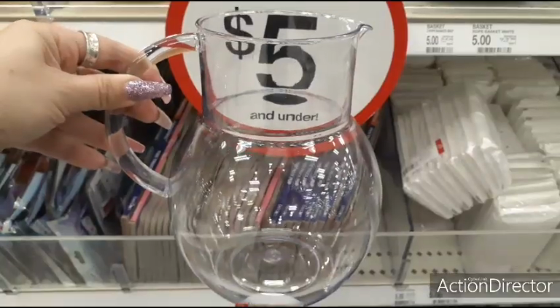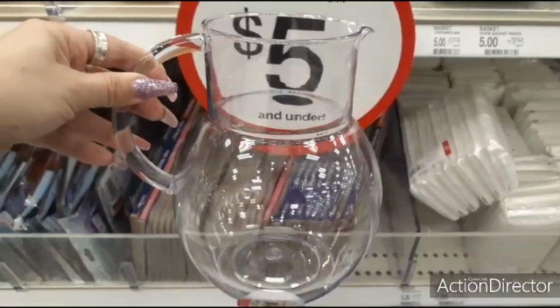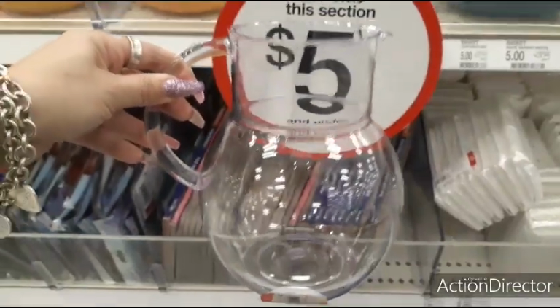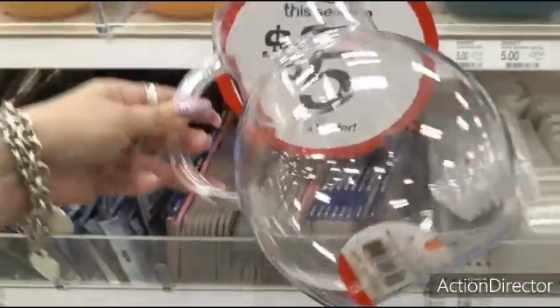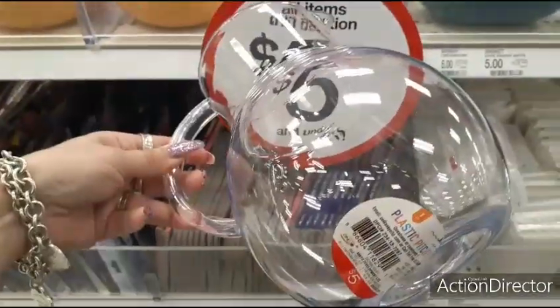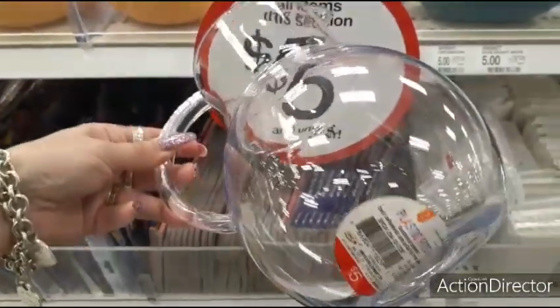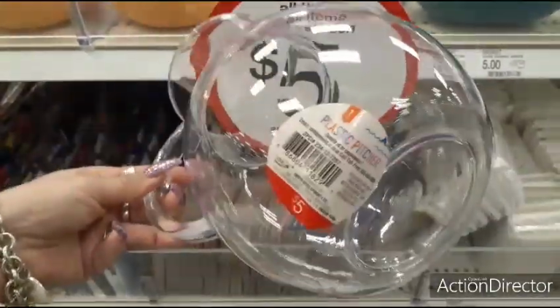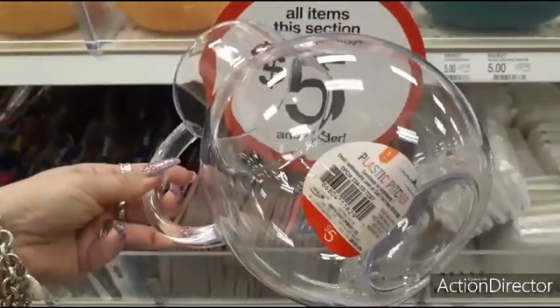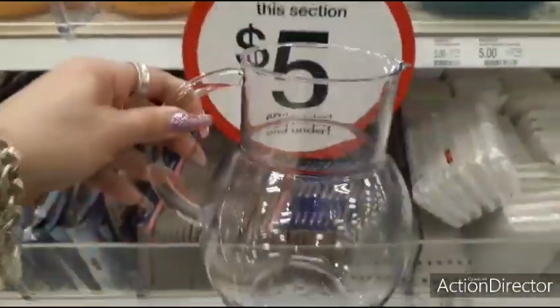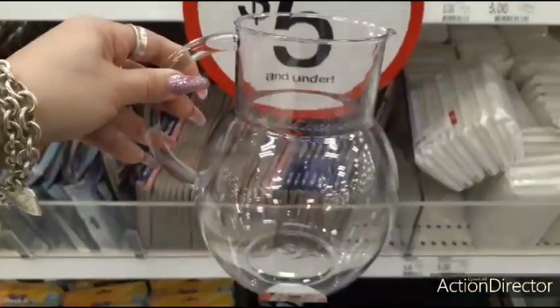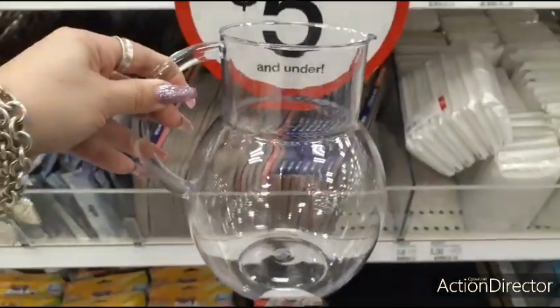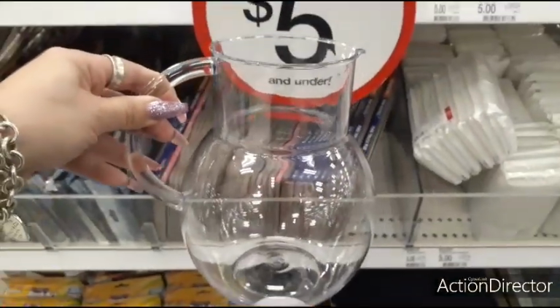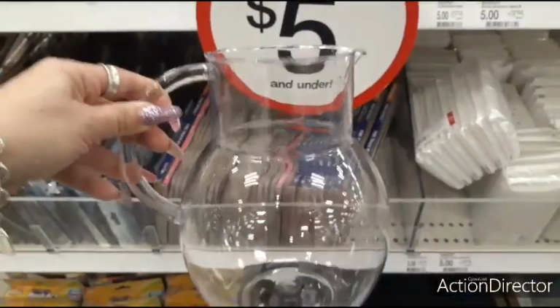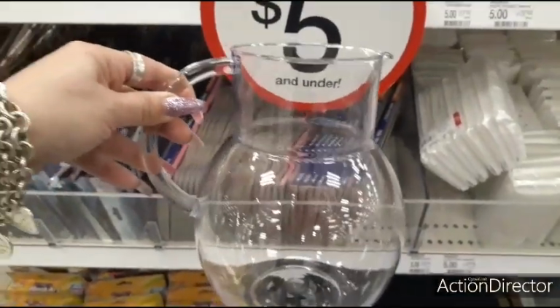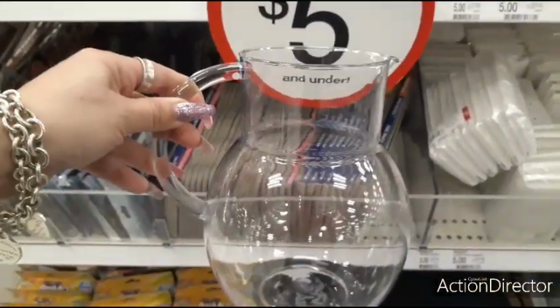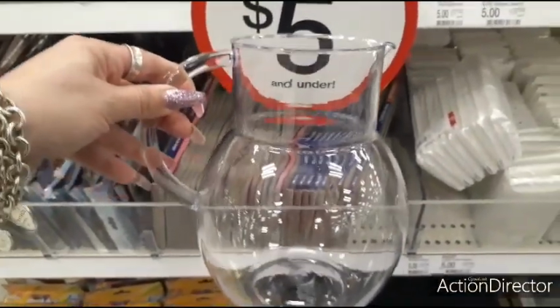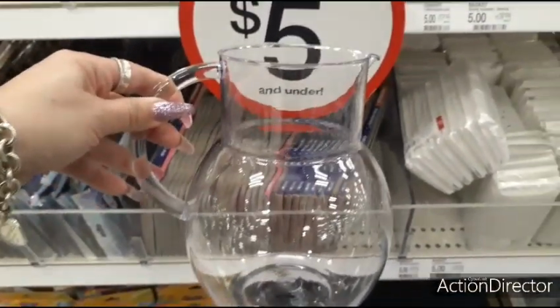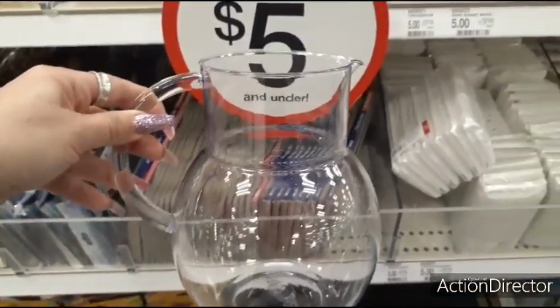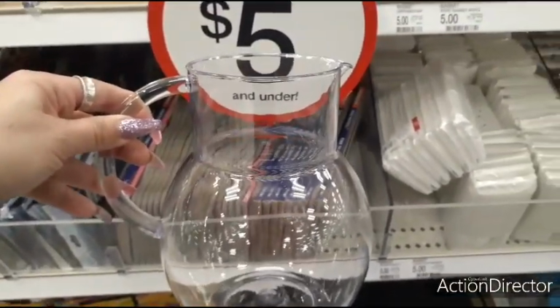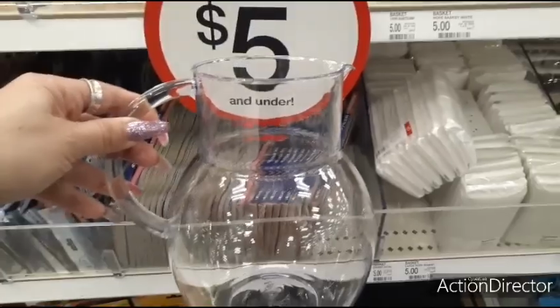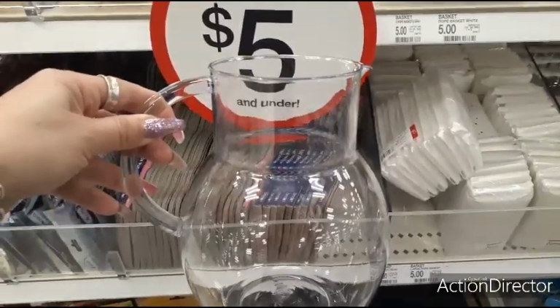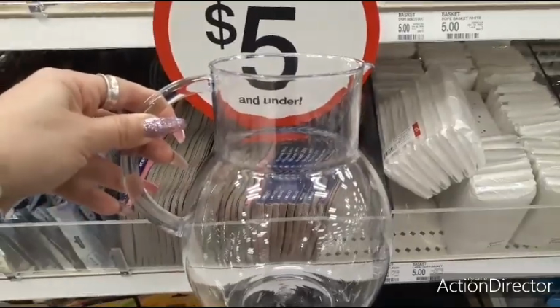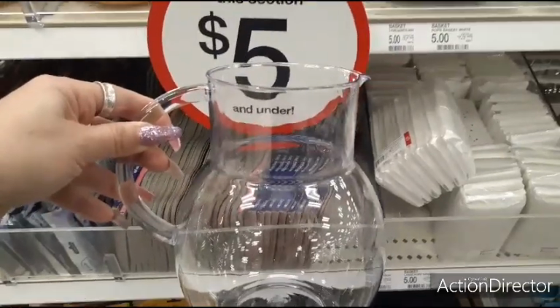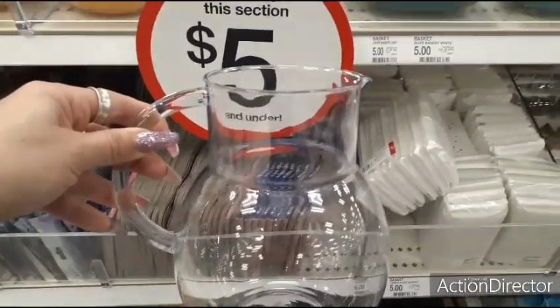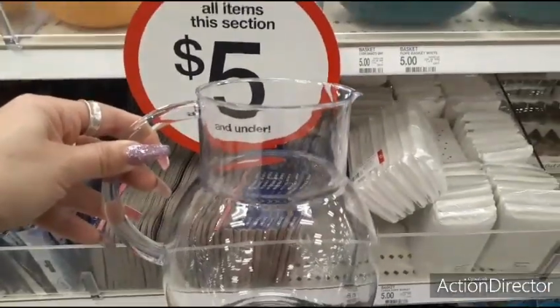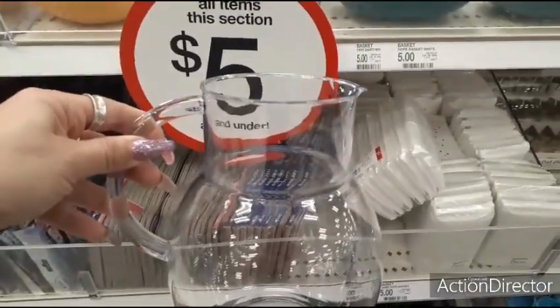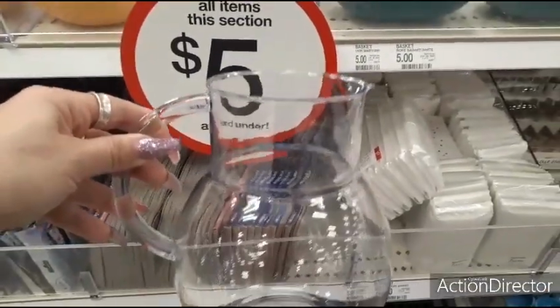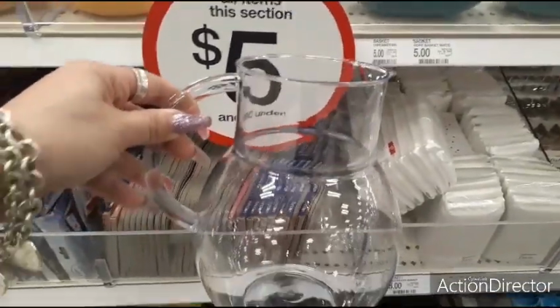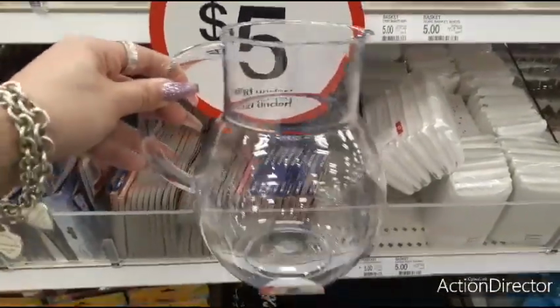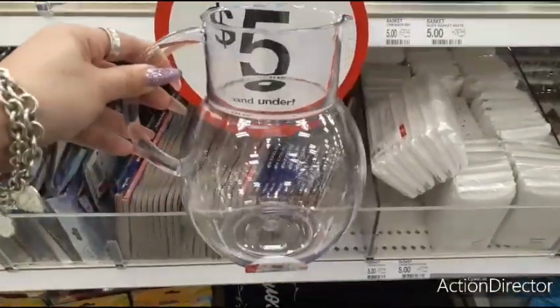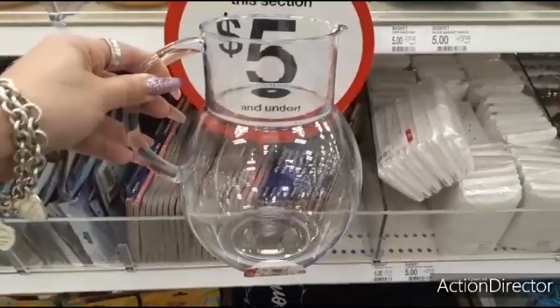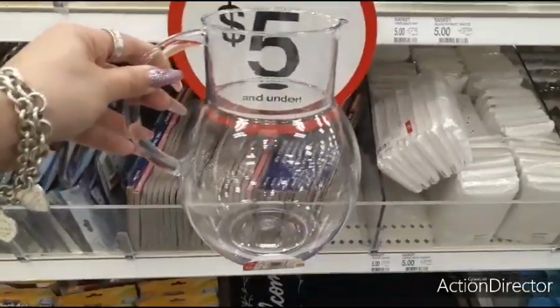They also have this really nice plastic pitcher, and it's only $5. Perfect for outside — it's just clear and simple. You can also get this at Dollar Tree, Dollar General, or the $0.99 store for less, but I just wanted to show it to you and let you know it is here at the Dollar Spot.